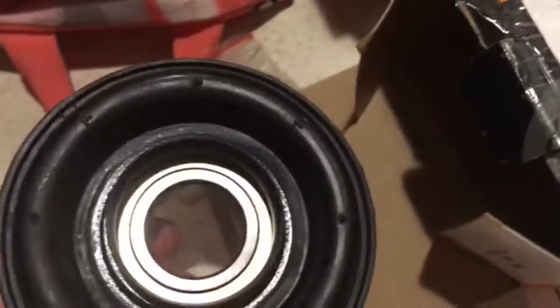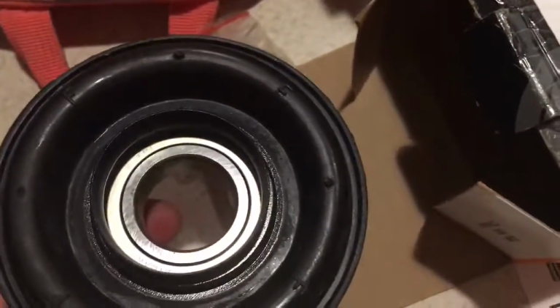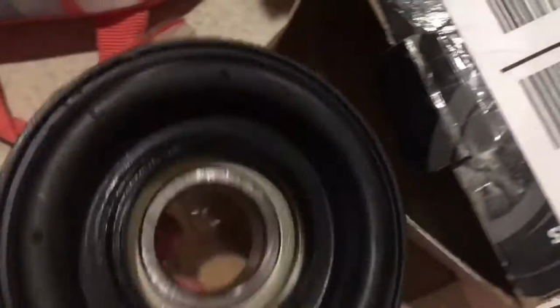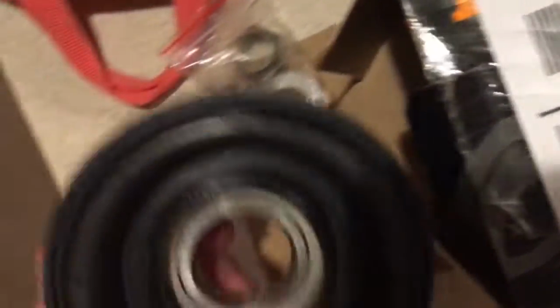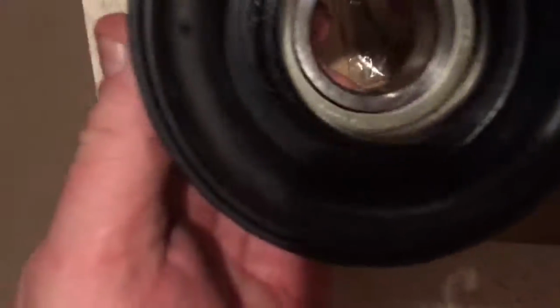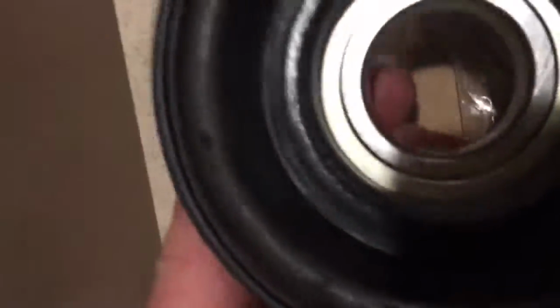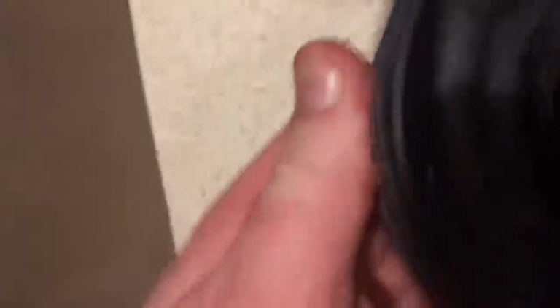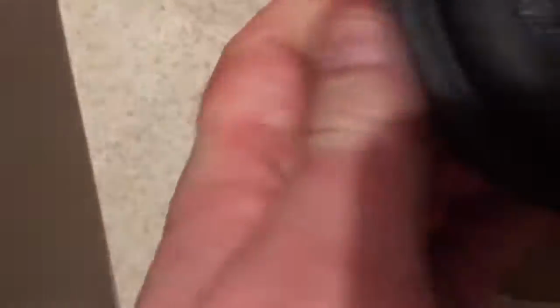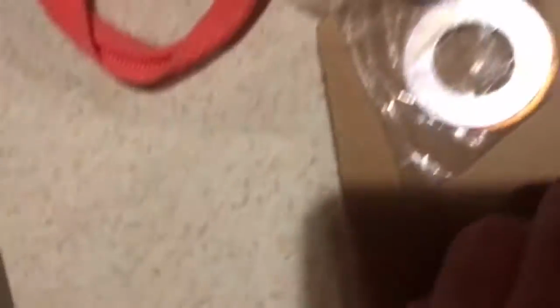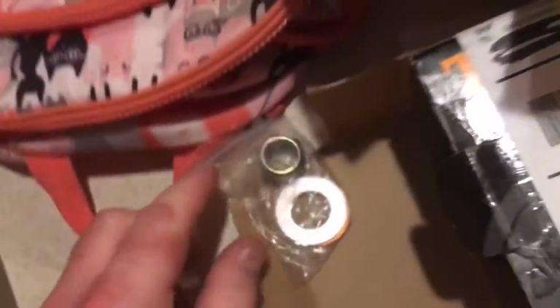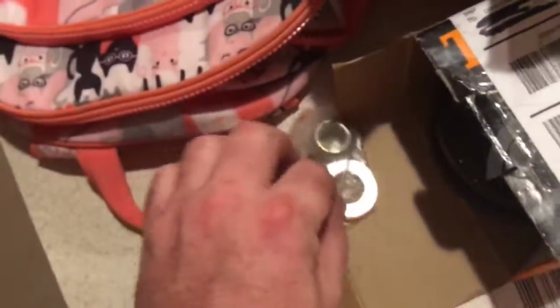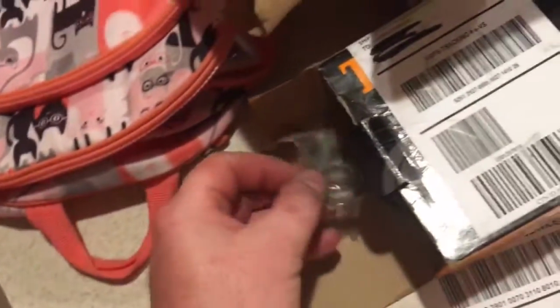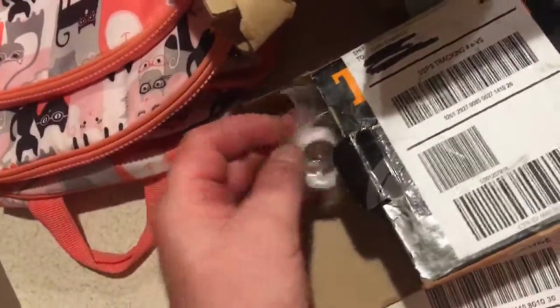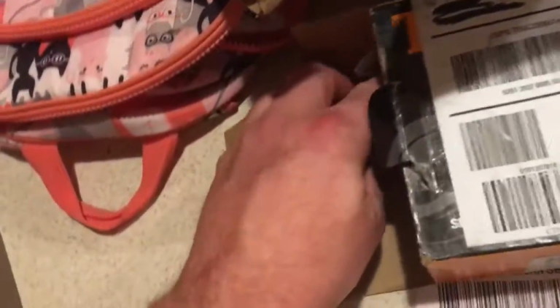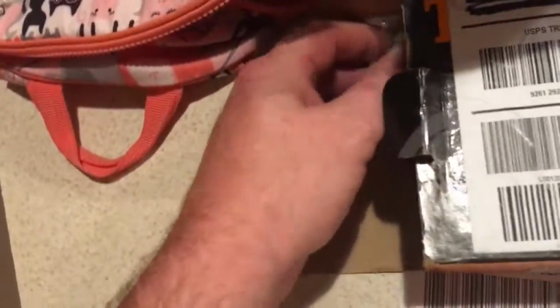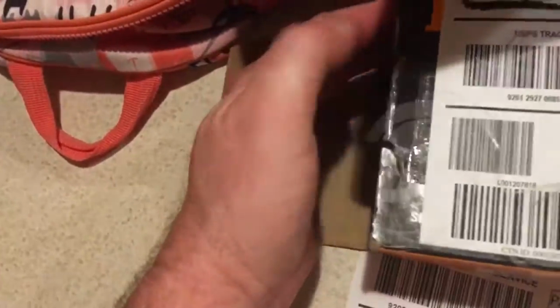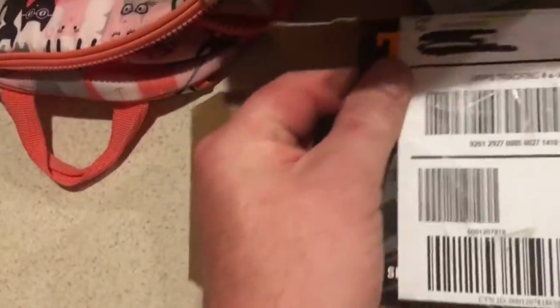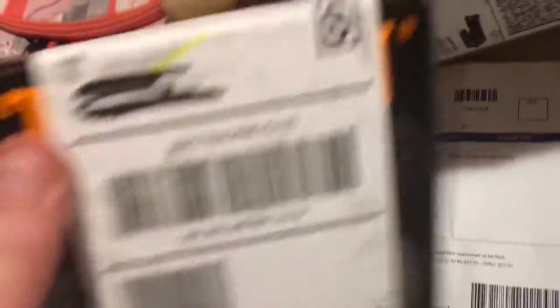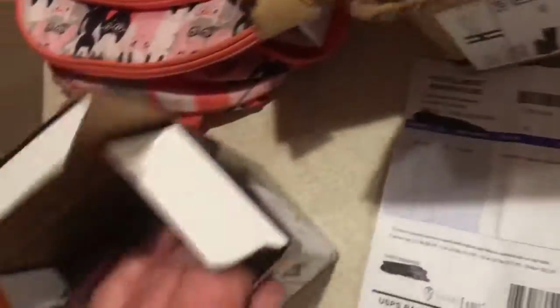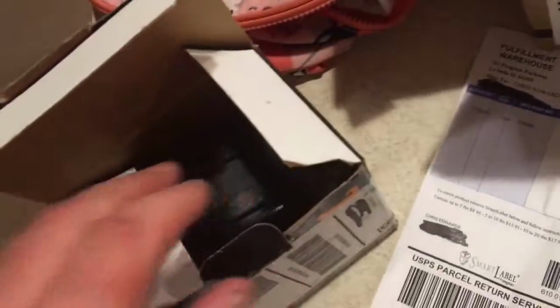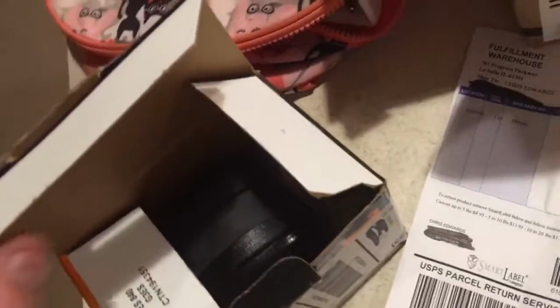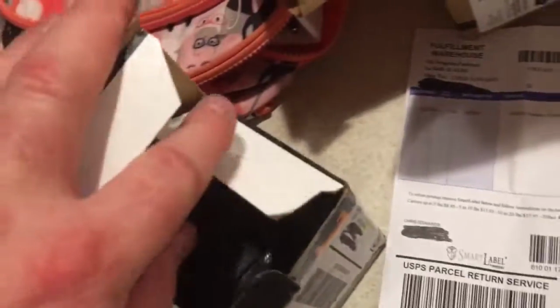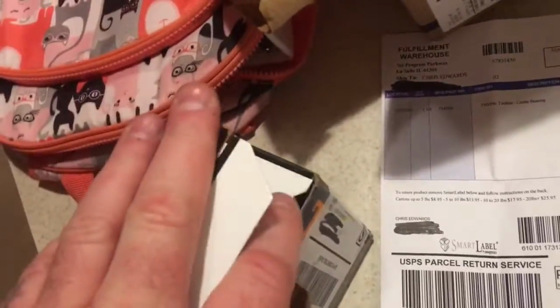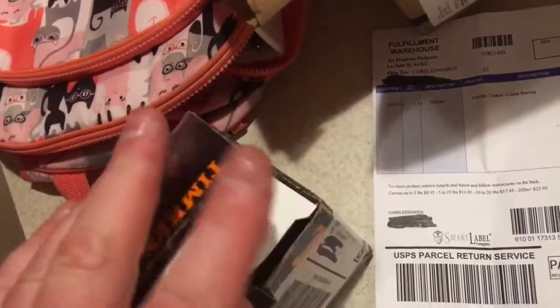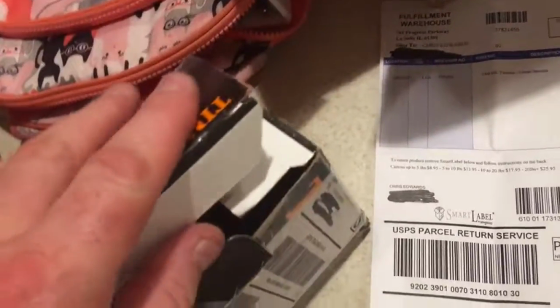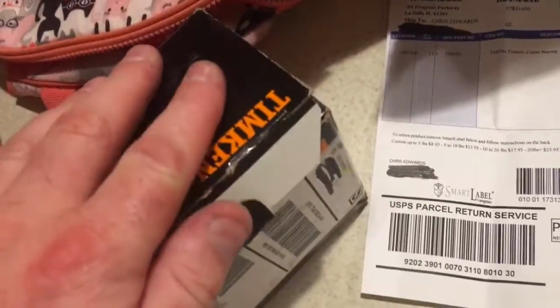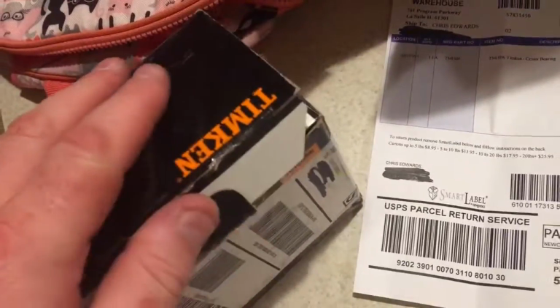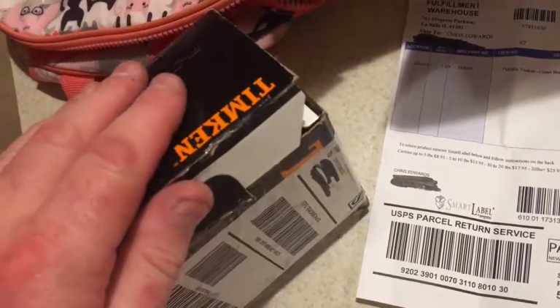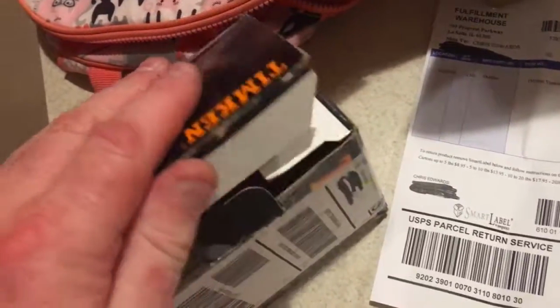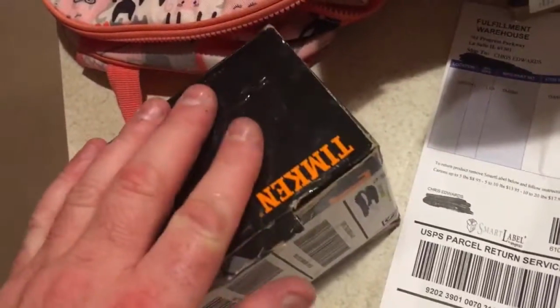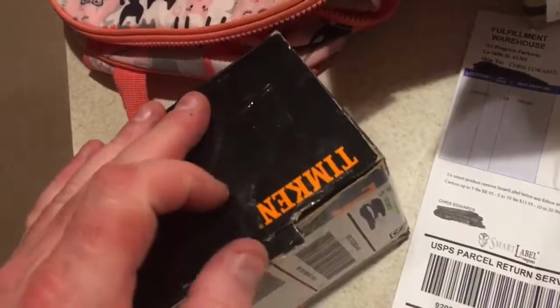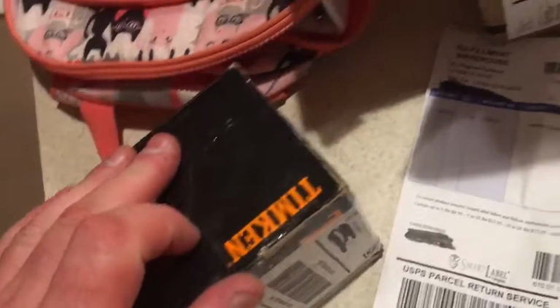The AutoZone Dorman that I have in there now, which I replaced when I did the transmission, is basically 10,000 miles in and falling apart. It's total crap. So I got the Timken.